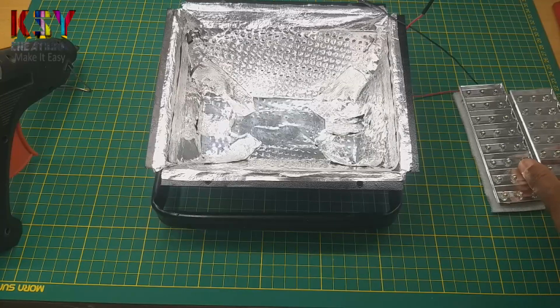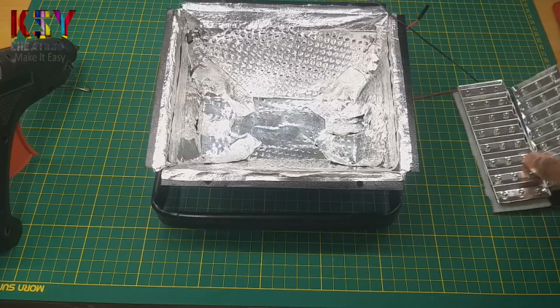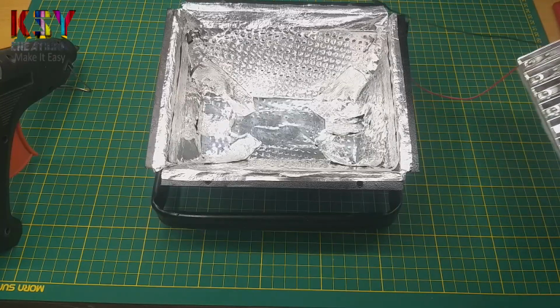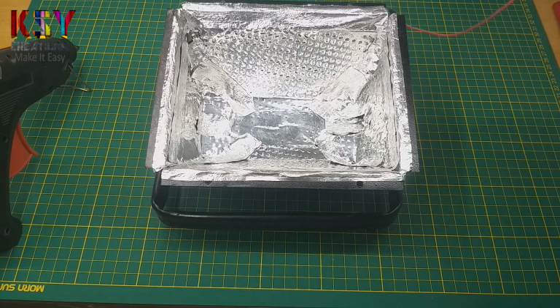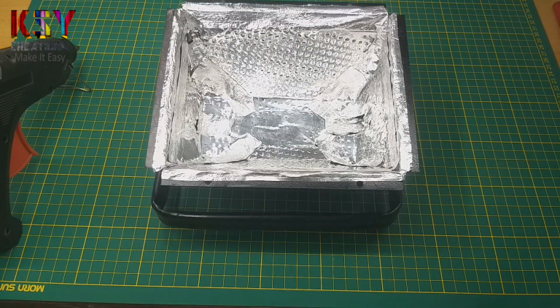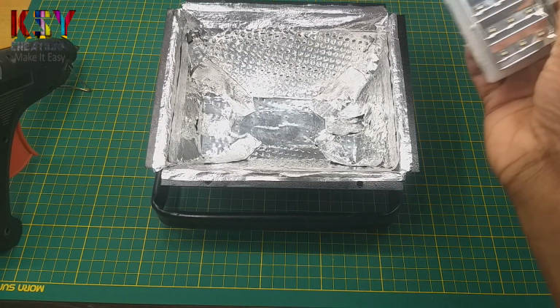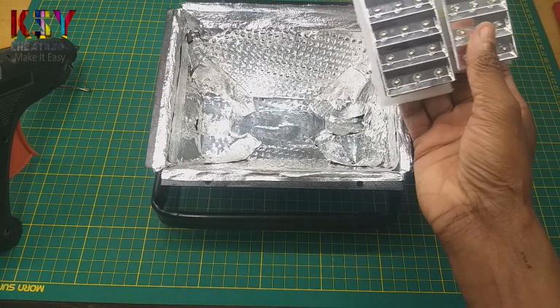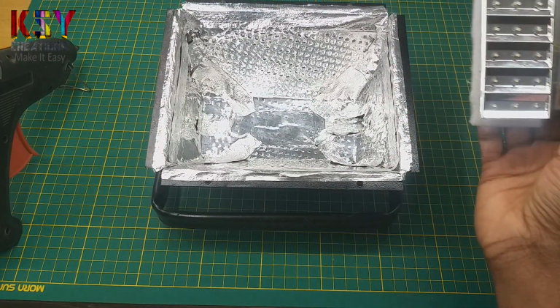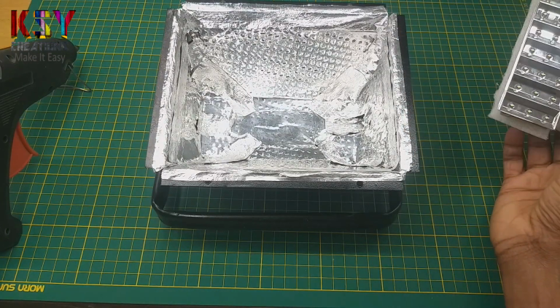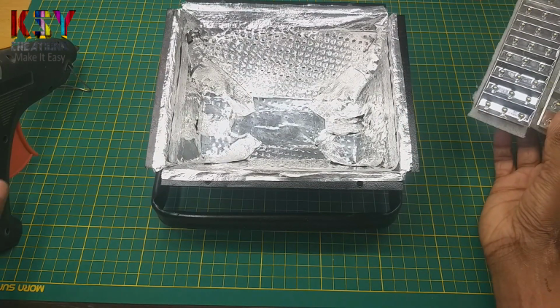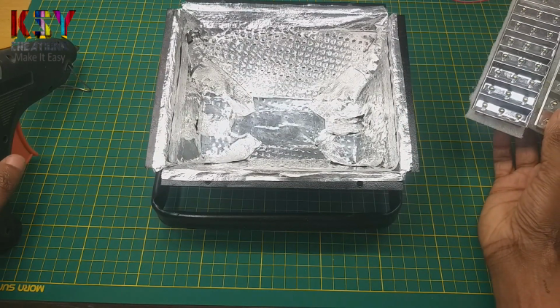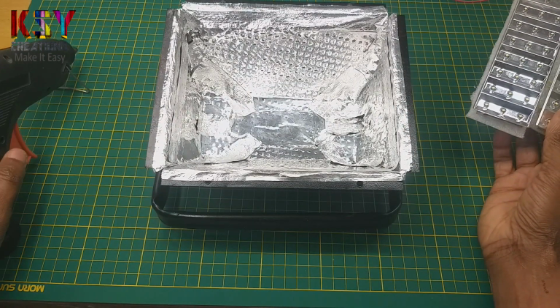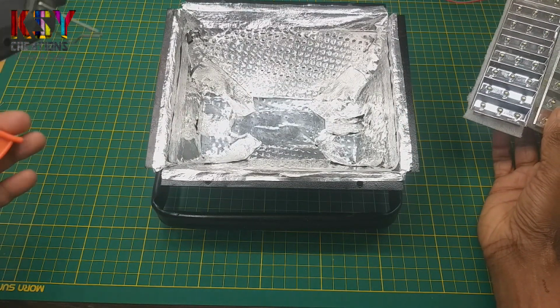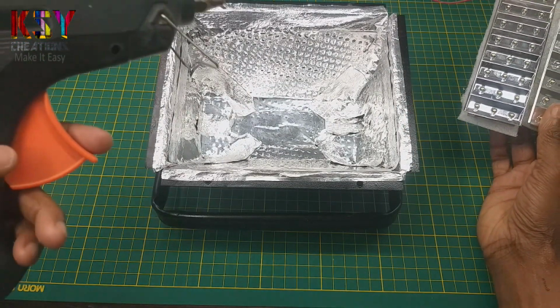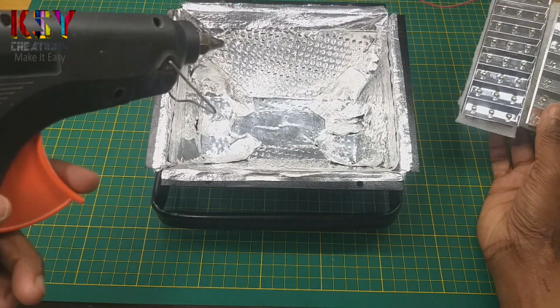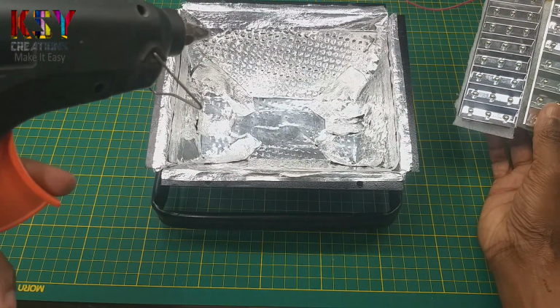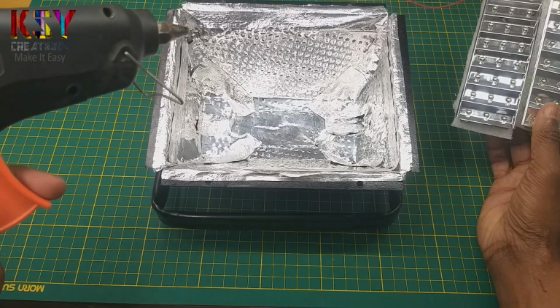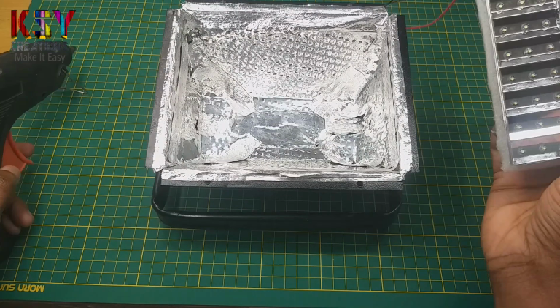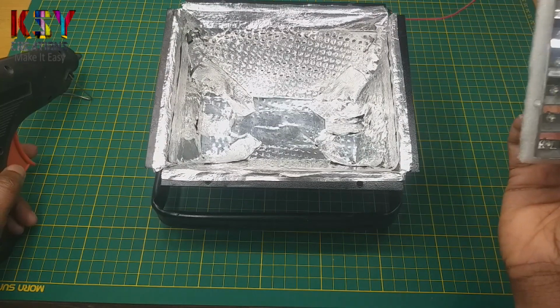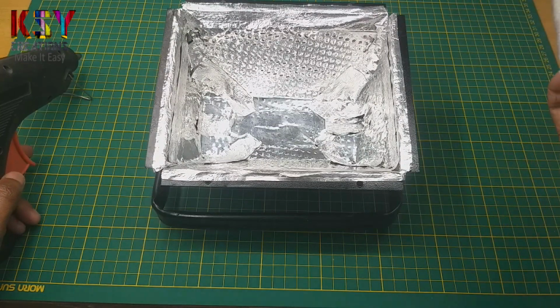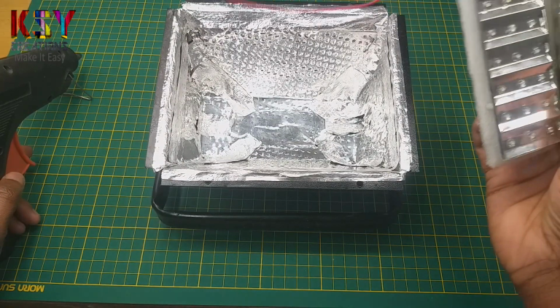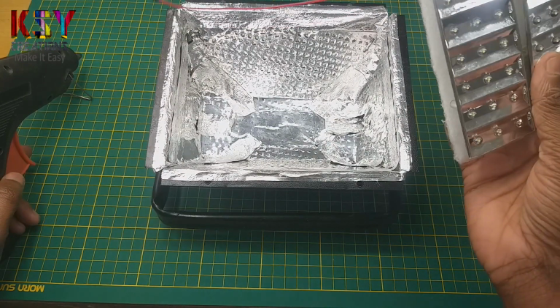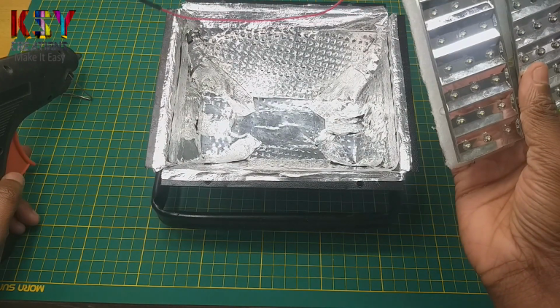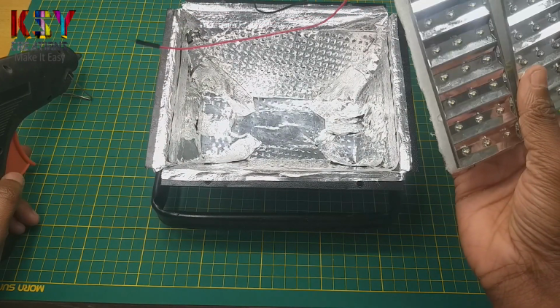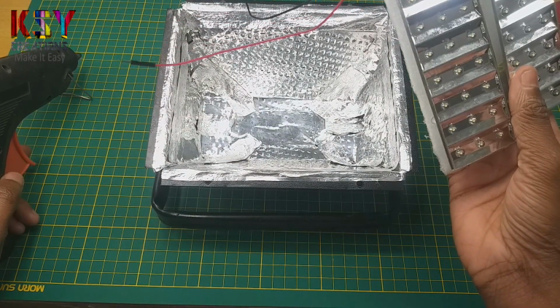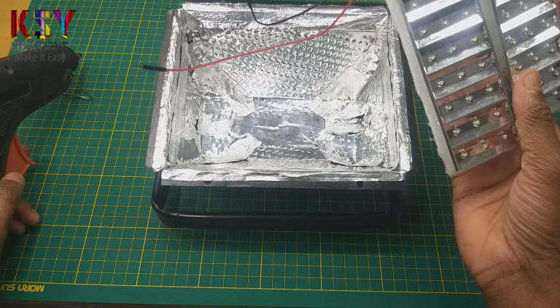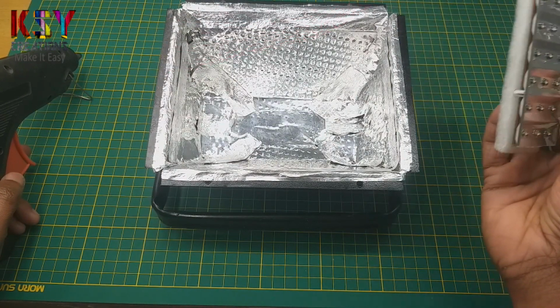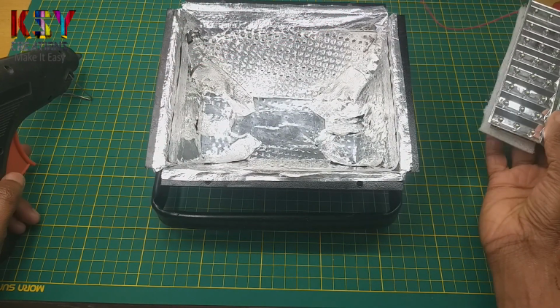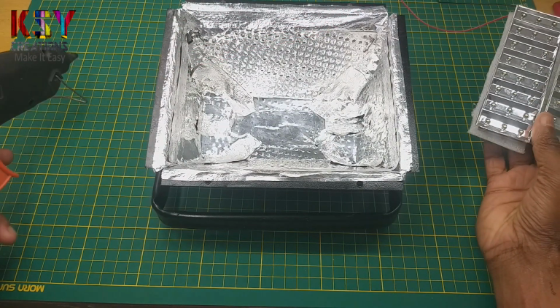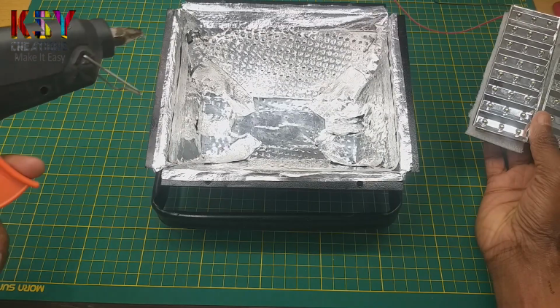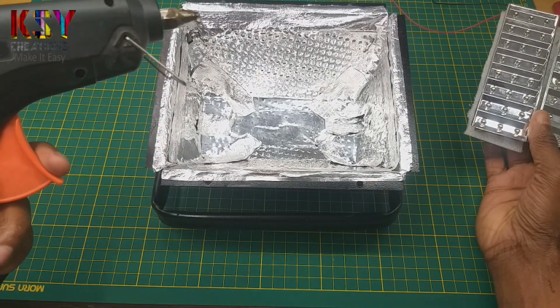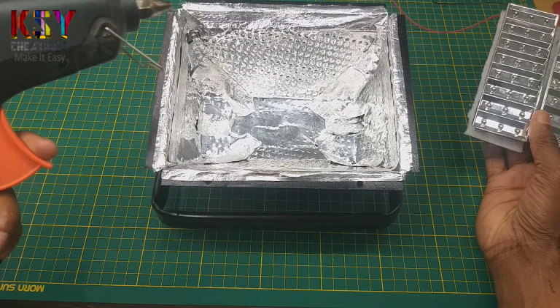Now I will fix these LED strips into the housing. To fix this LED strip, I will use hot glue. As these LED strips don't get heated up while they are on, it is safe to use hot glue.